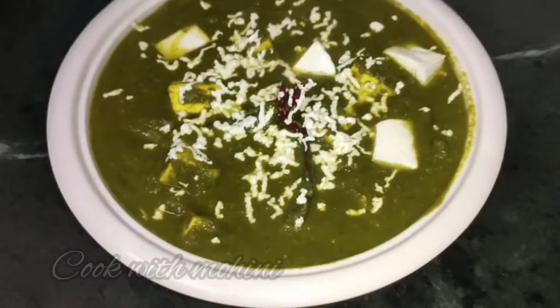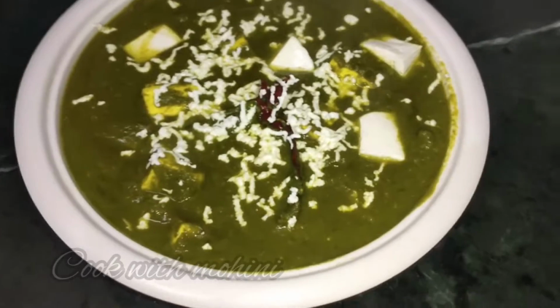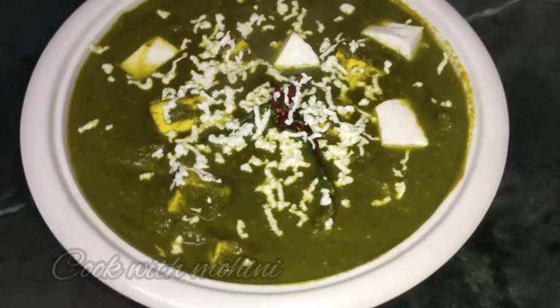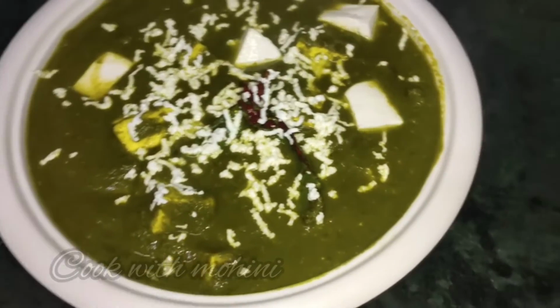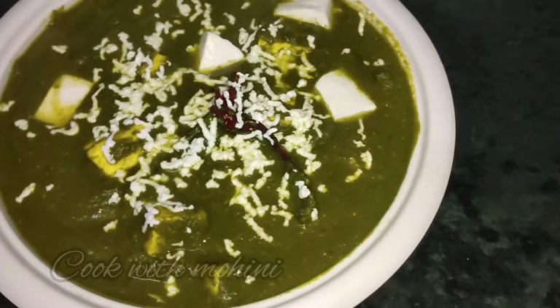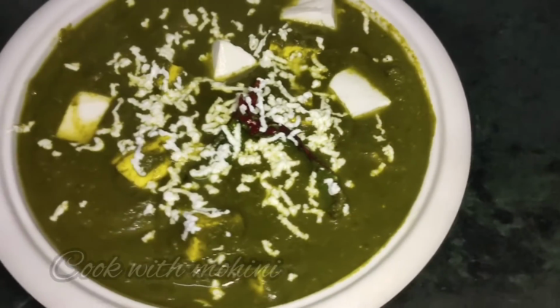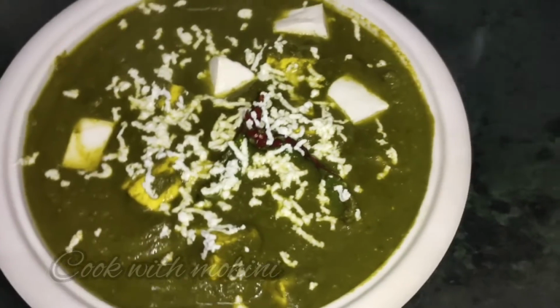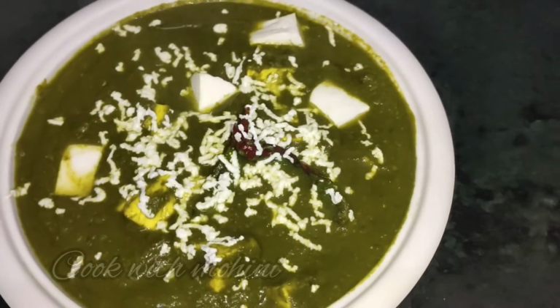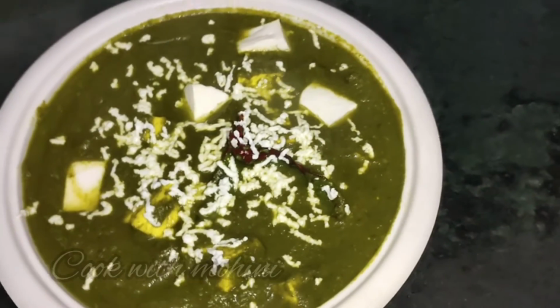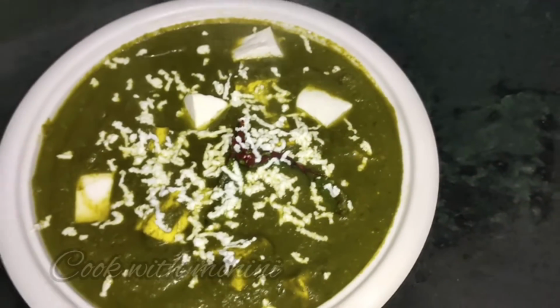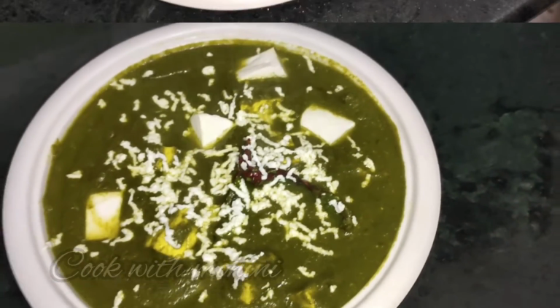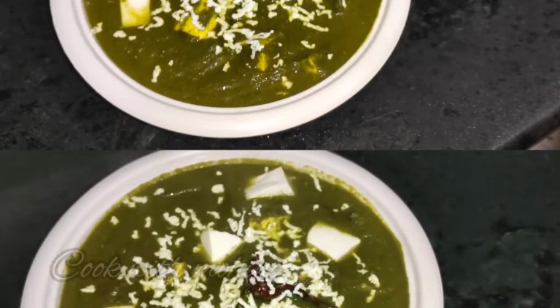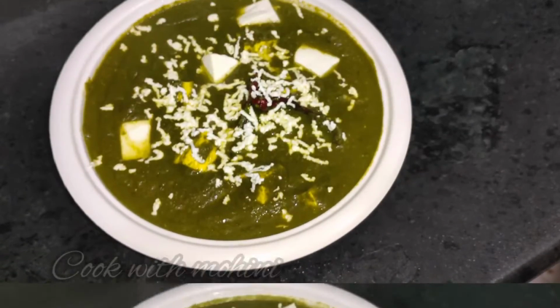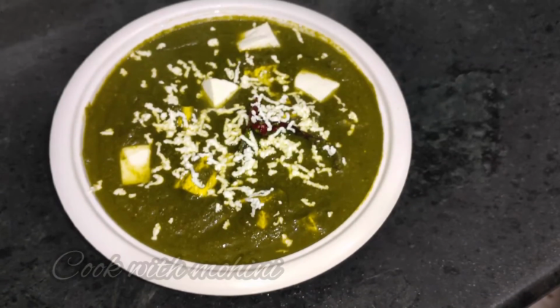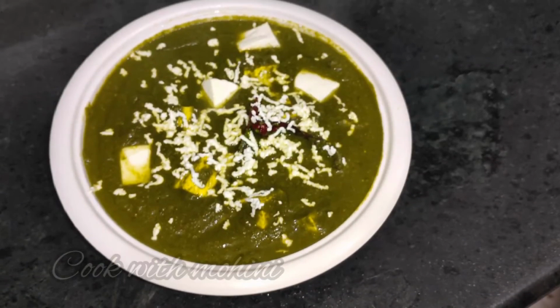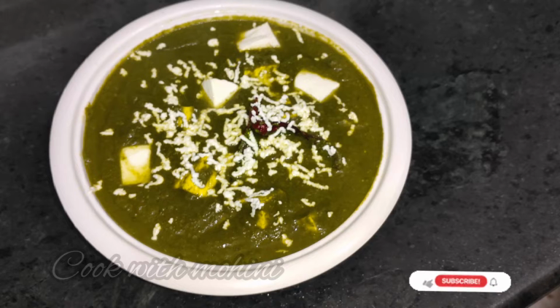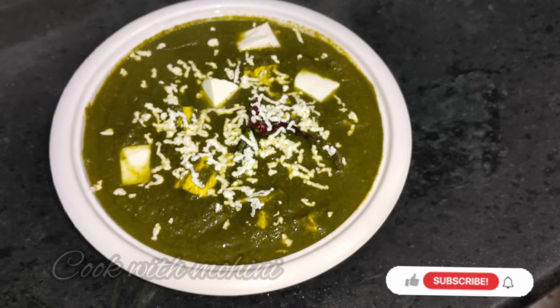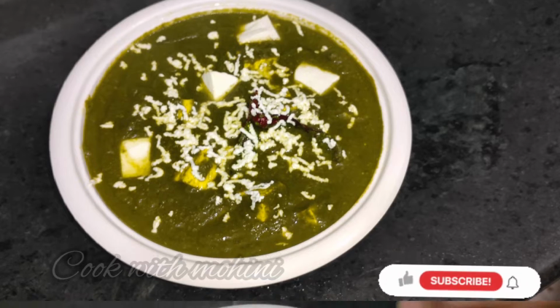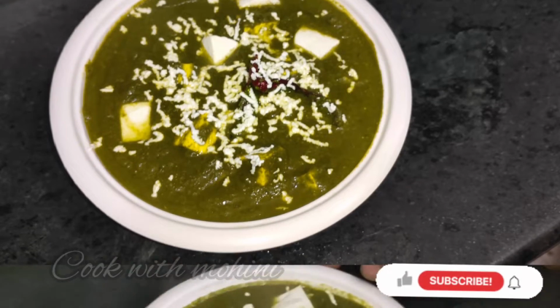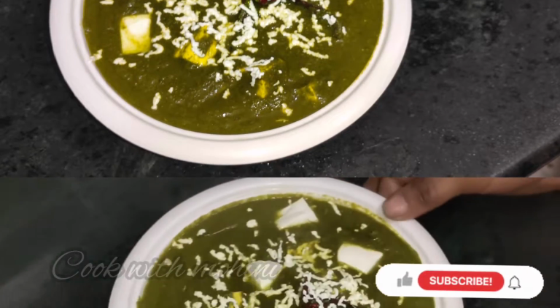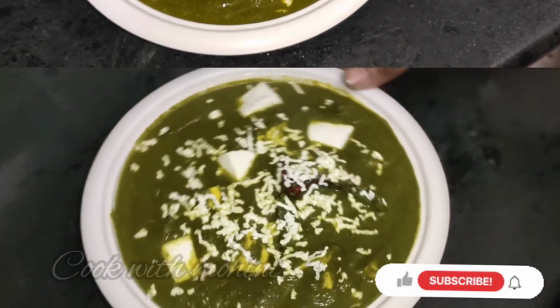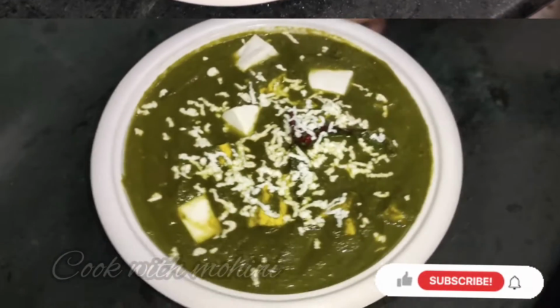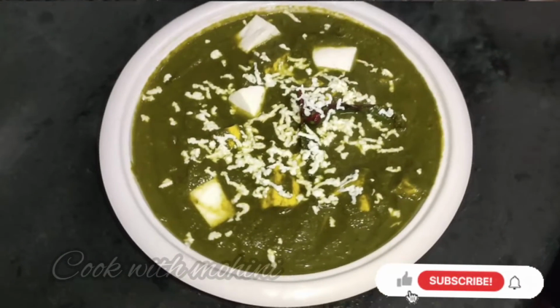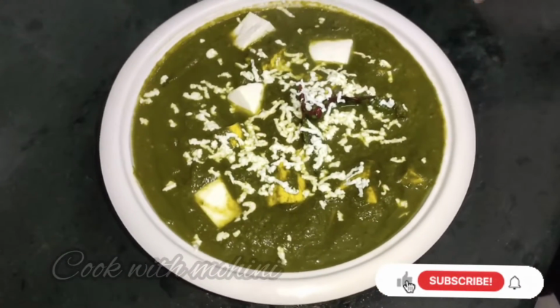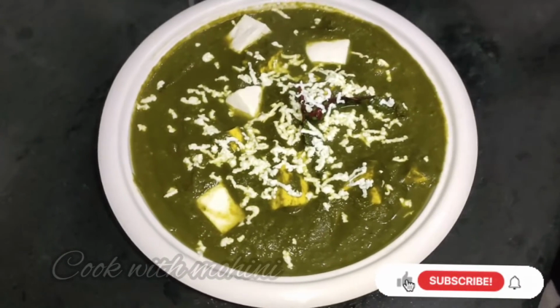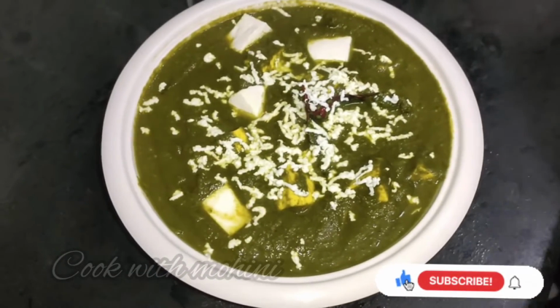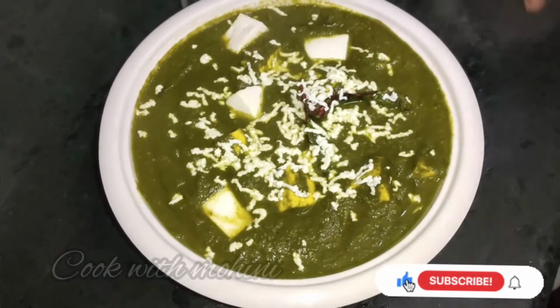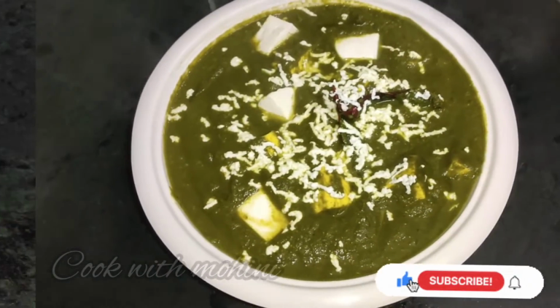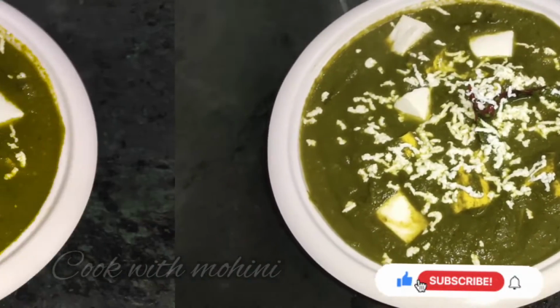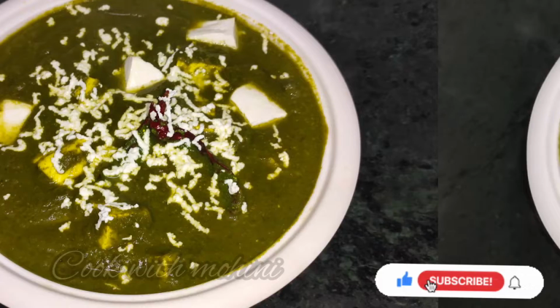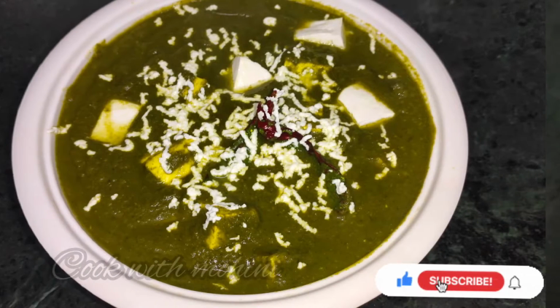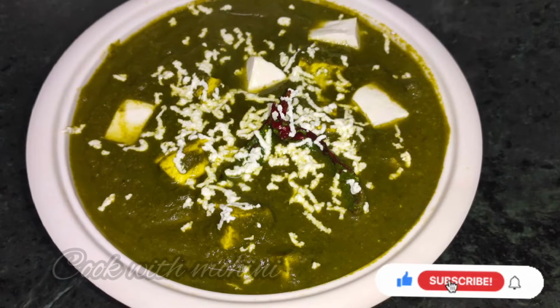Hello friends! Welcome to Moini Kitchen. If you have any party or function, Palak Paneer is always a great choice. I will tell you the trick to make restaurant-style Palak Paneer.